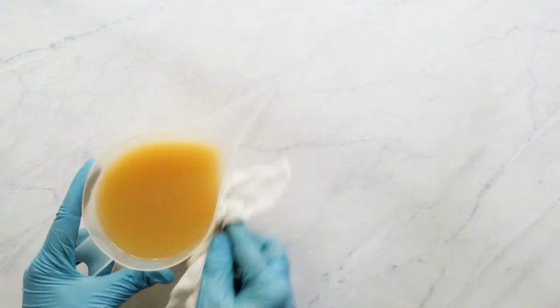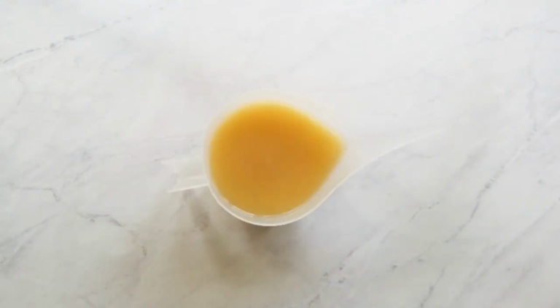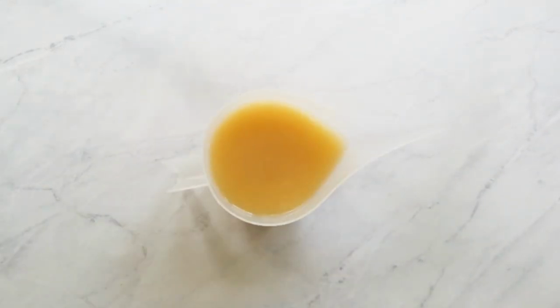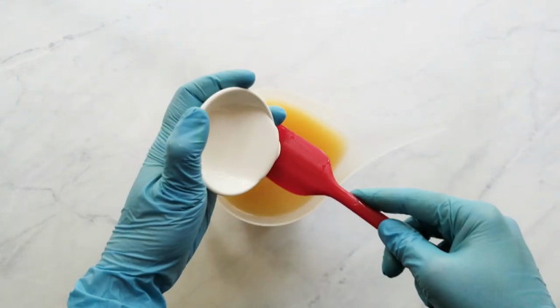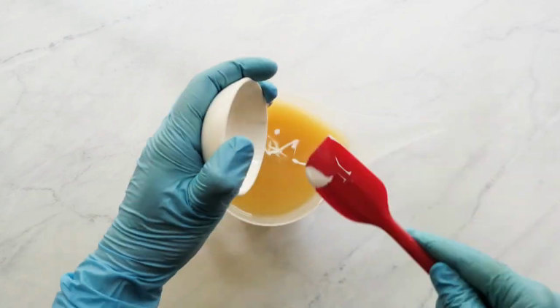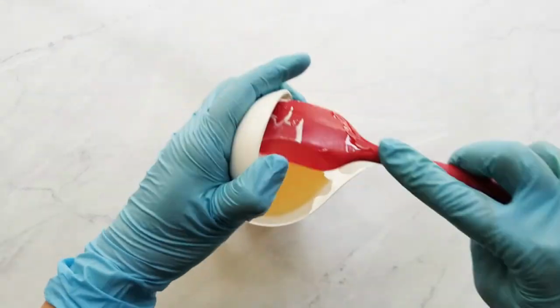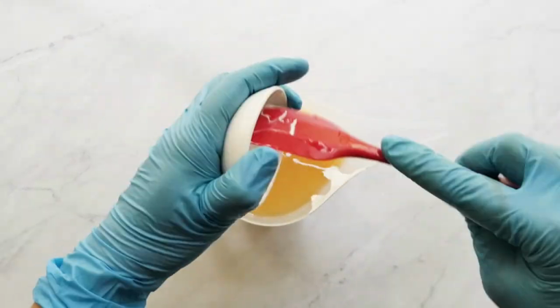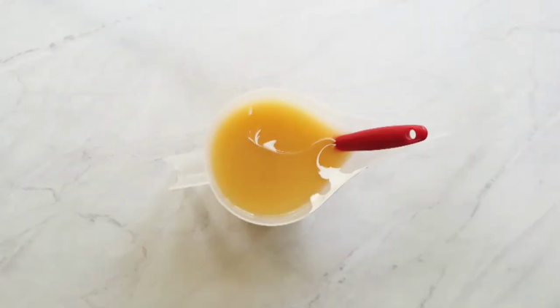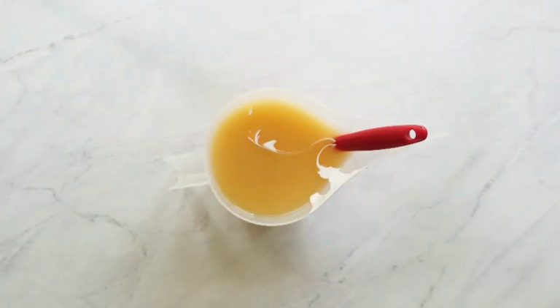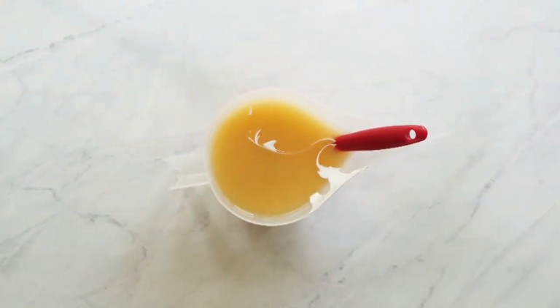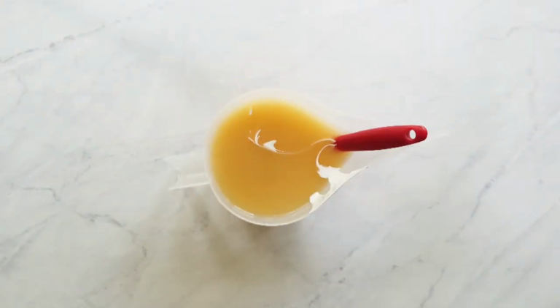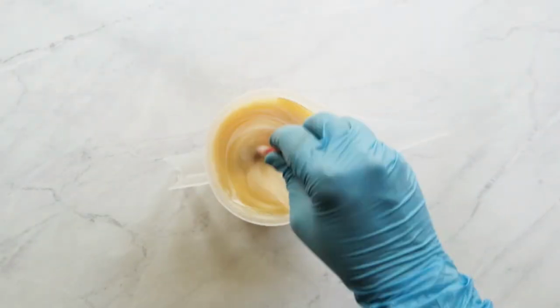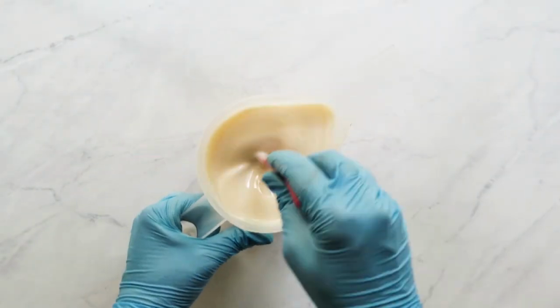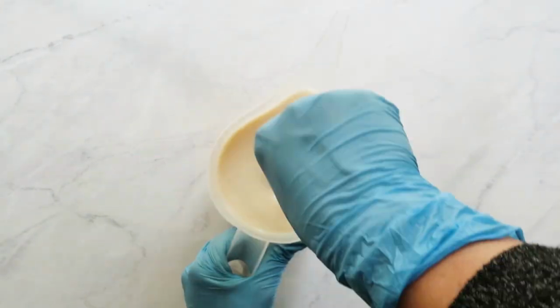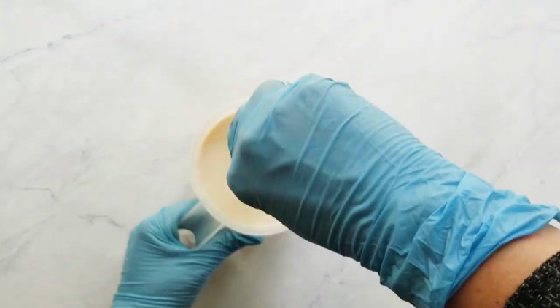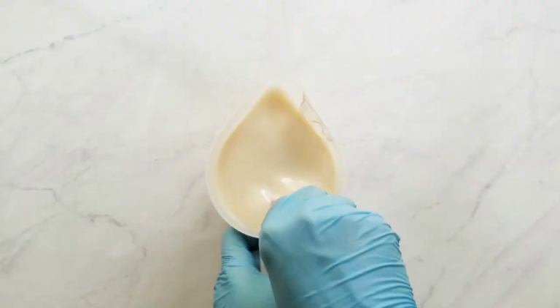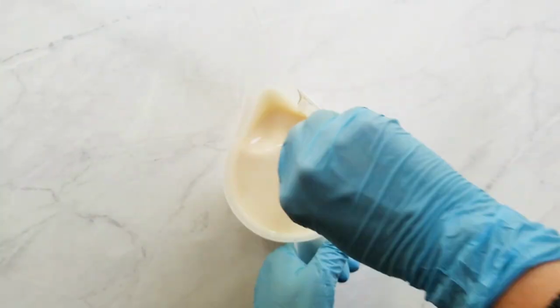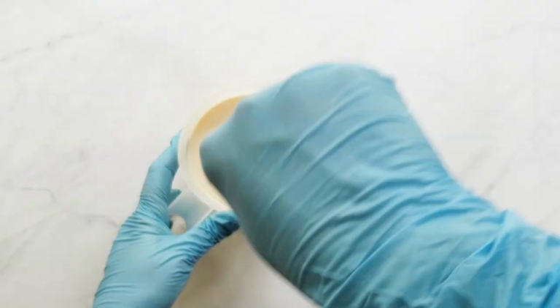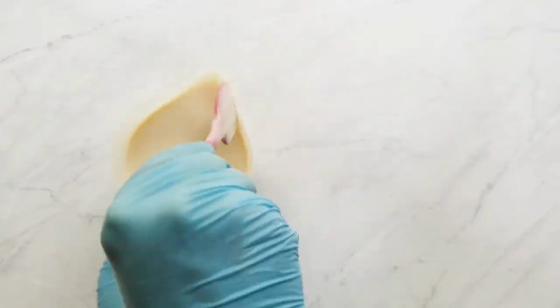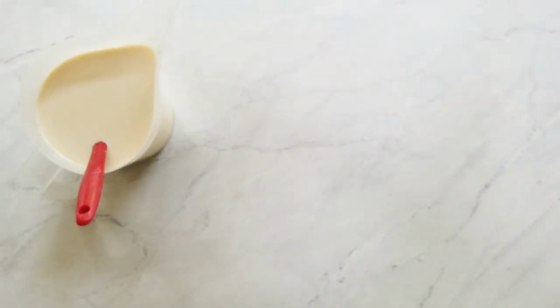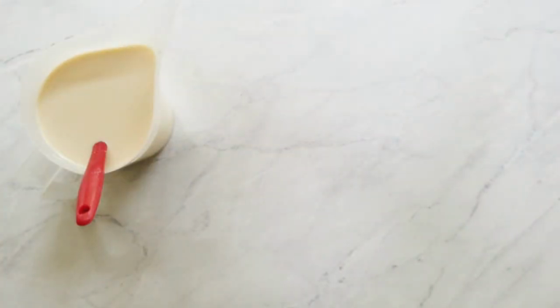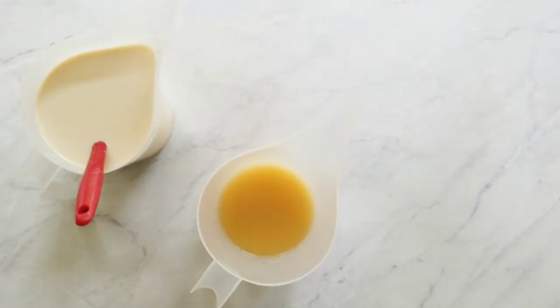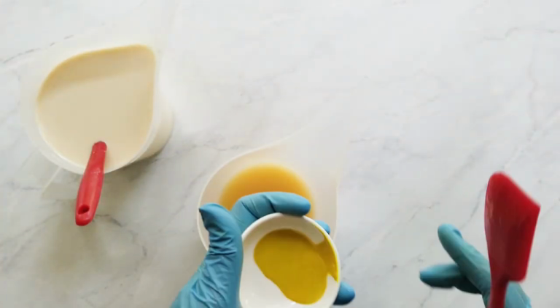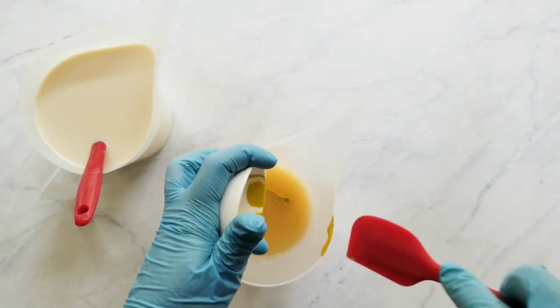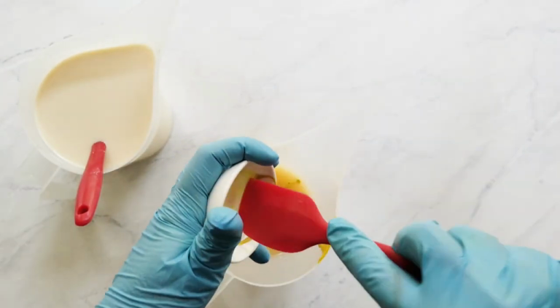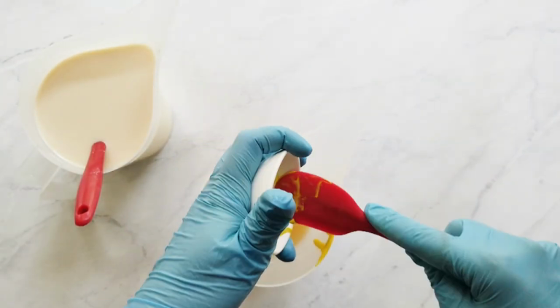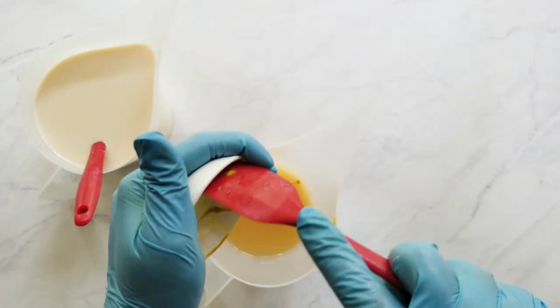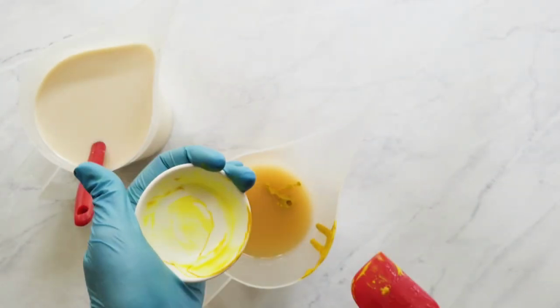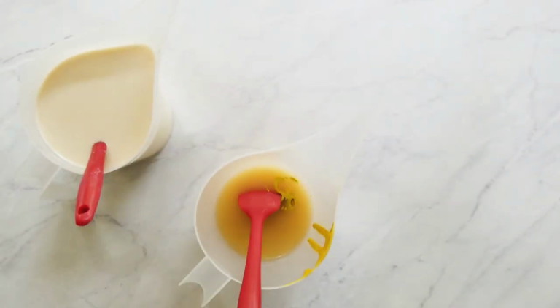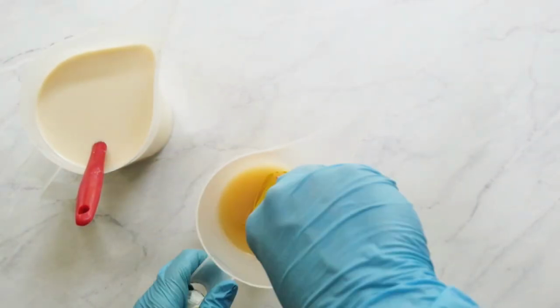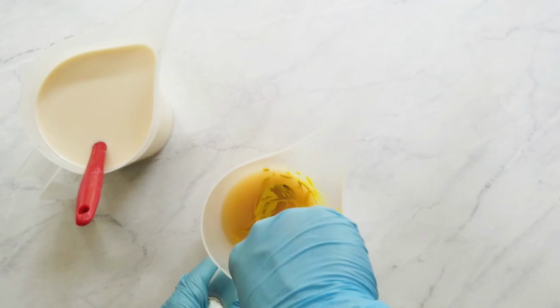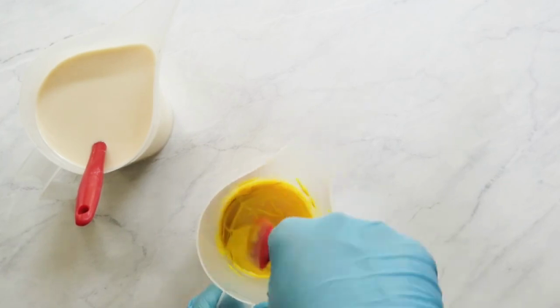Next I just add my colorants to my batter. I start with my white, which is the biggest amount of batter, then my turquoise and yellow are the next size down, and the last size down is the black, green, pink, and blue.